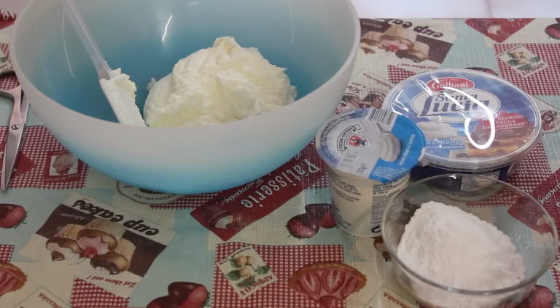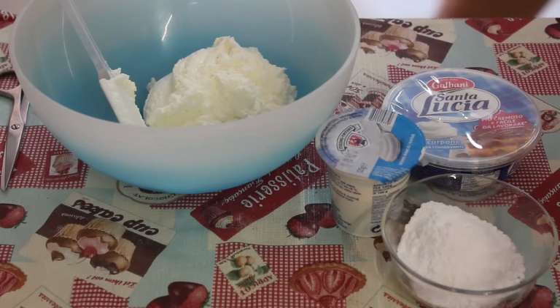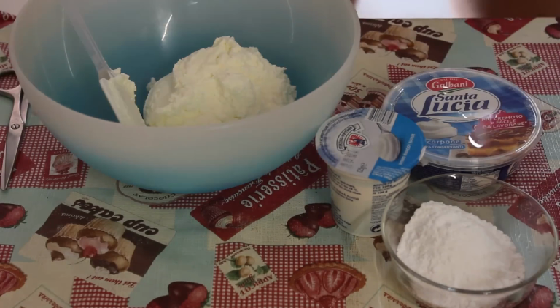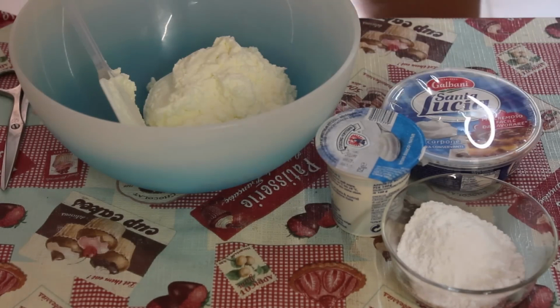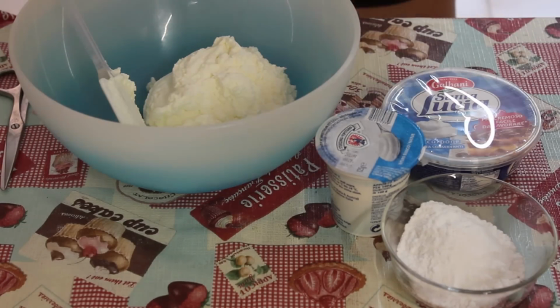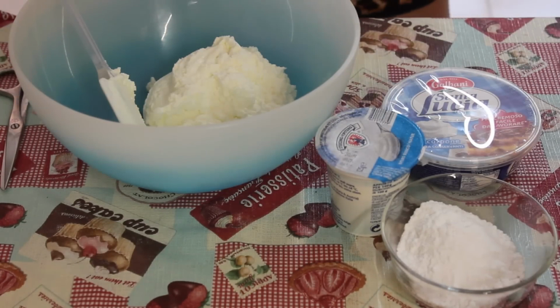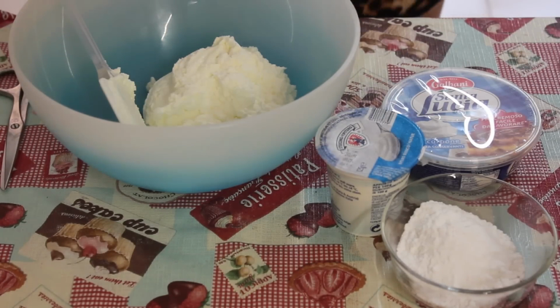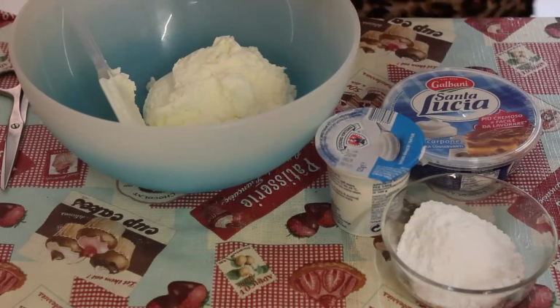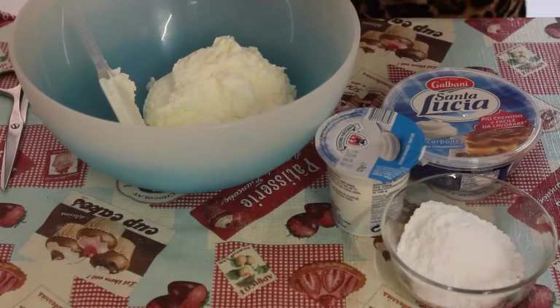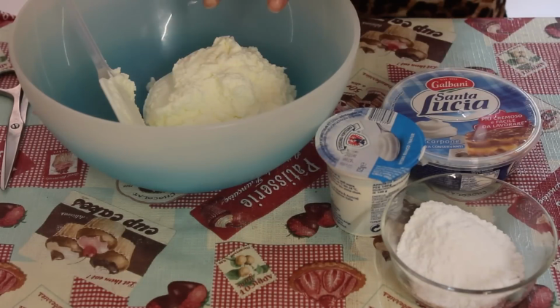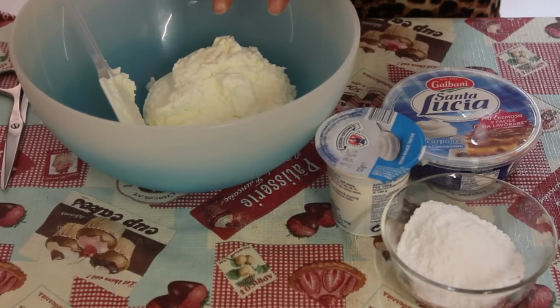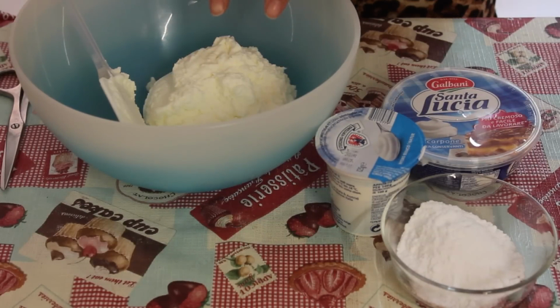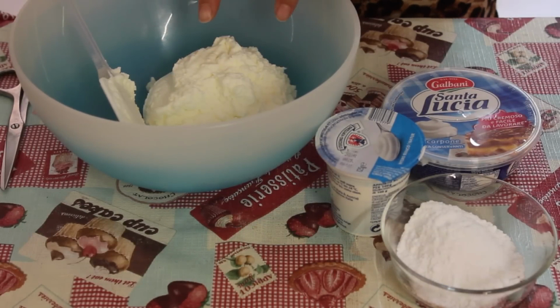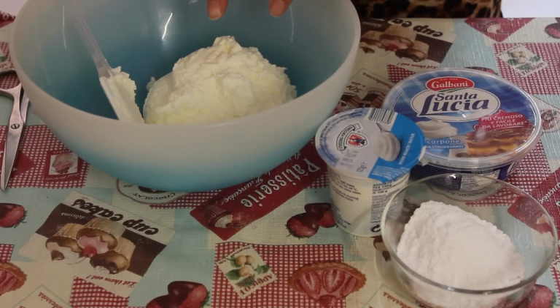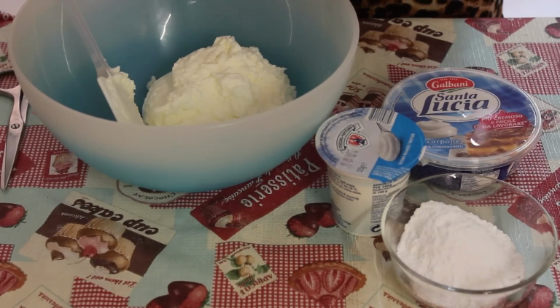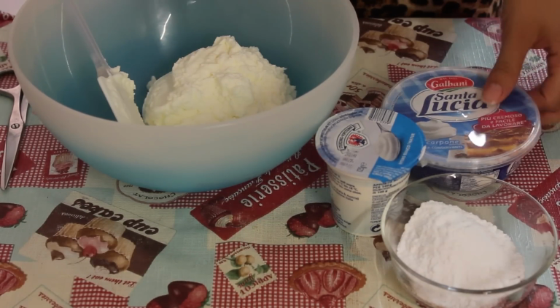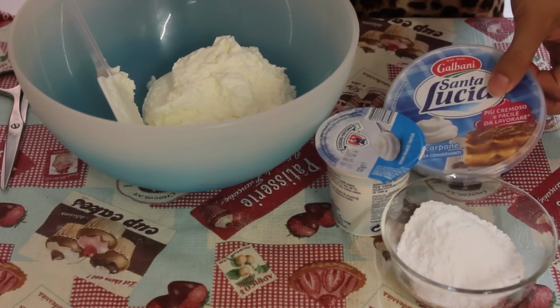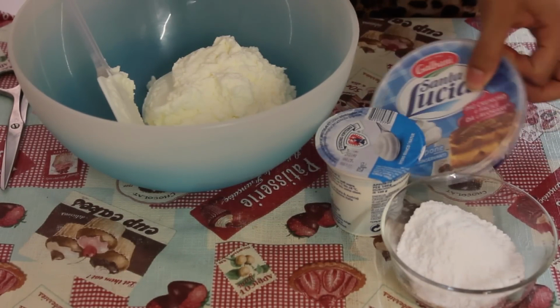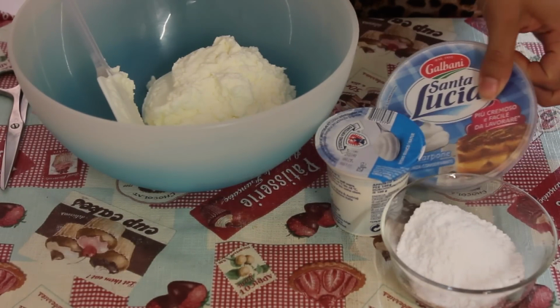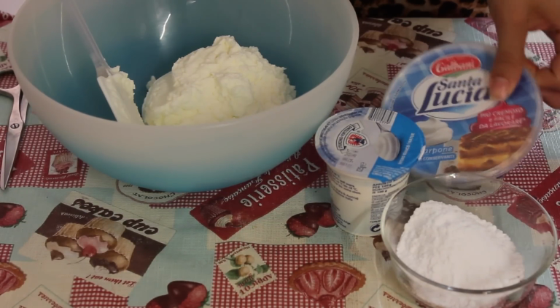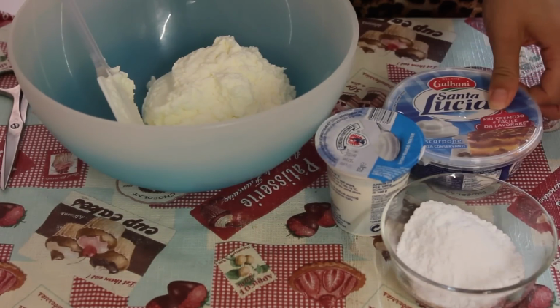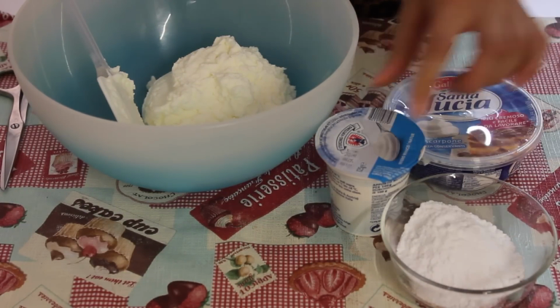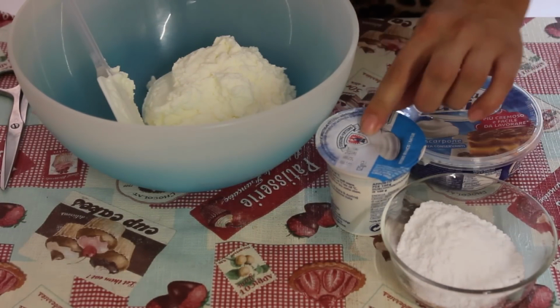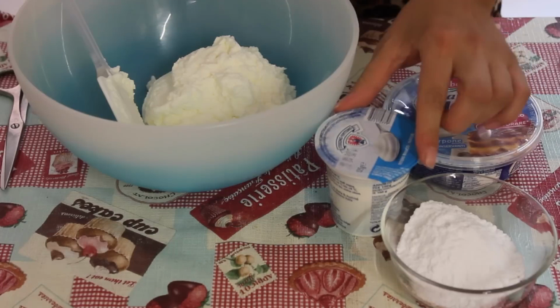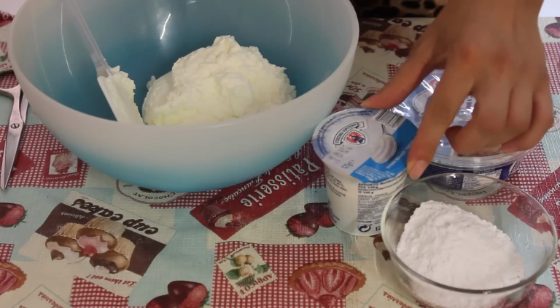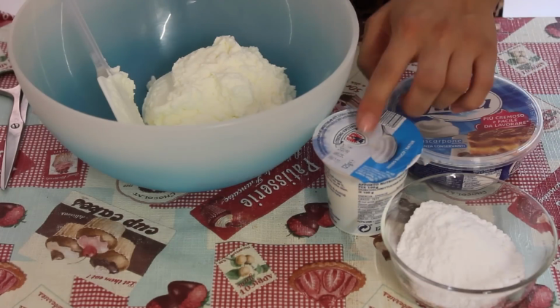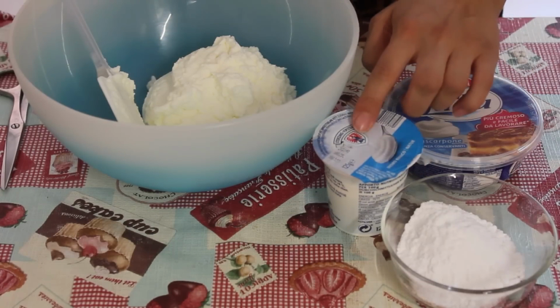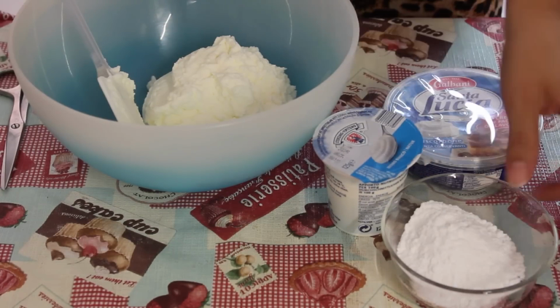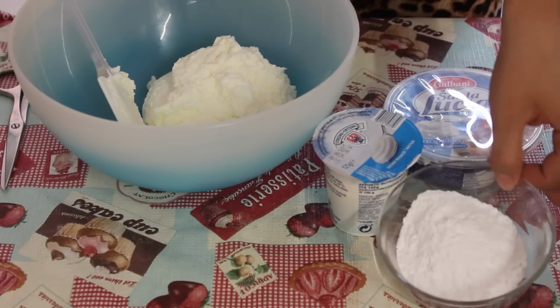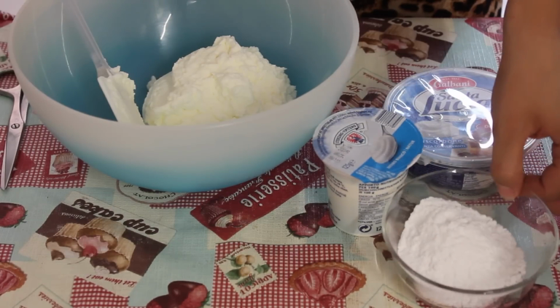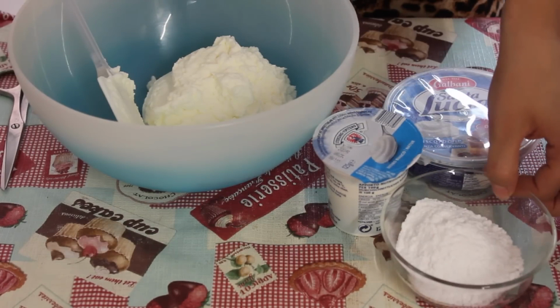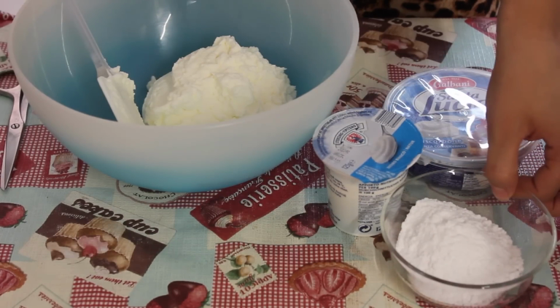For the preparation of our cream, we need 250 g of panna montata, 250 g of mascarpone, 125 g of yogurt bianco, and 30 g of zucchero a velo.